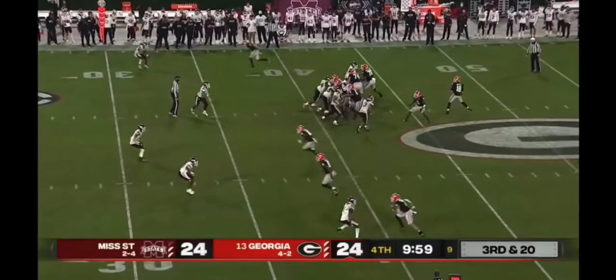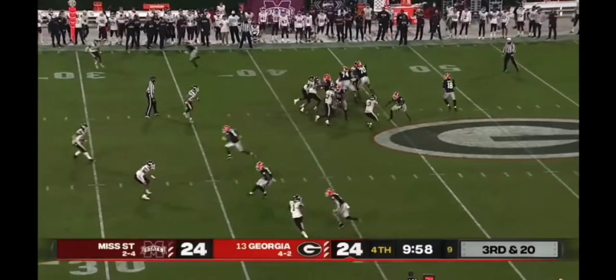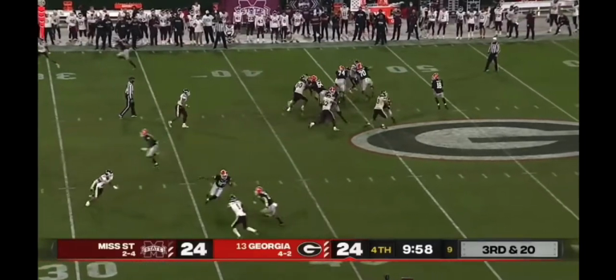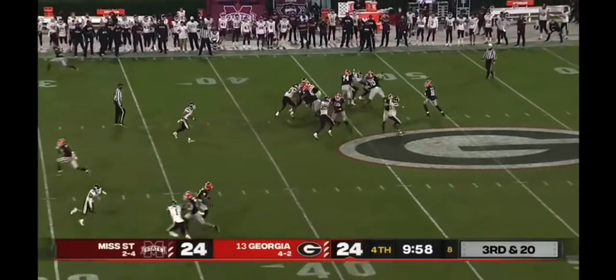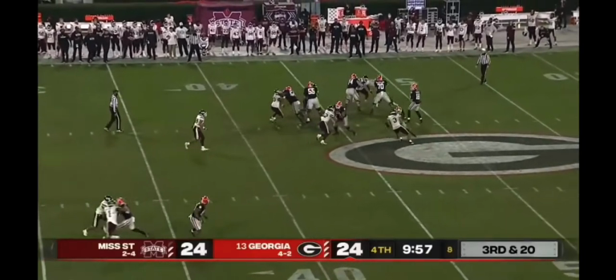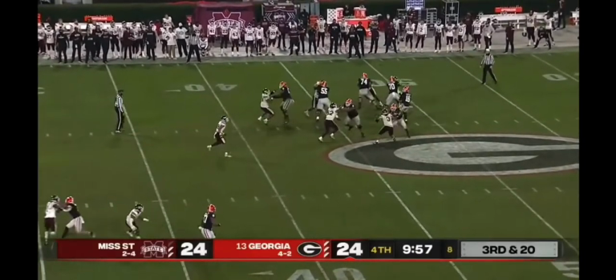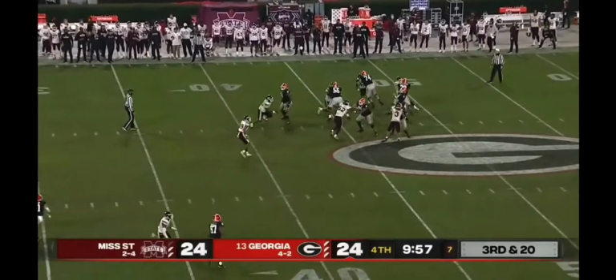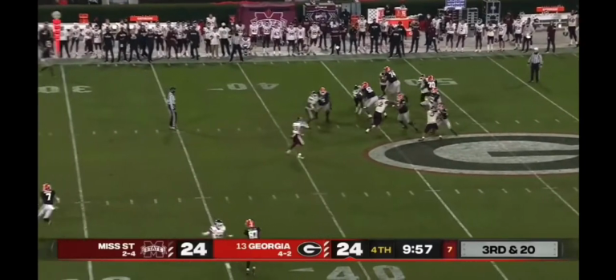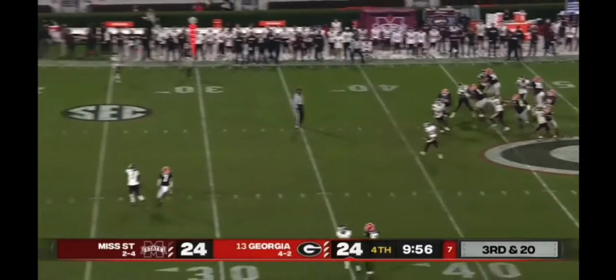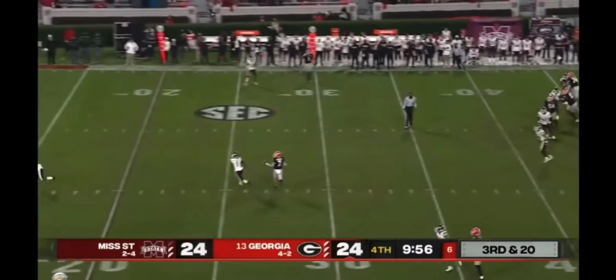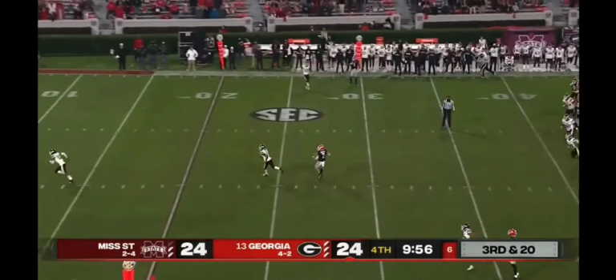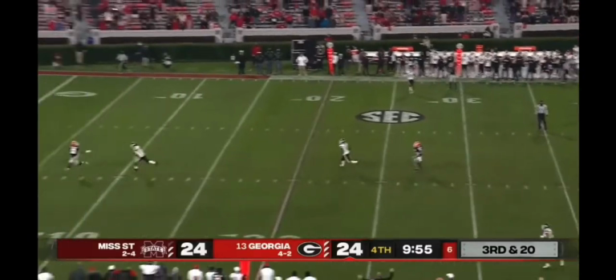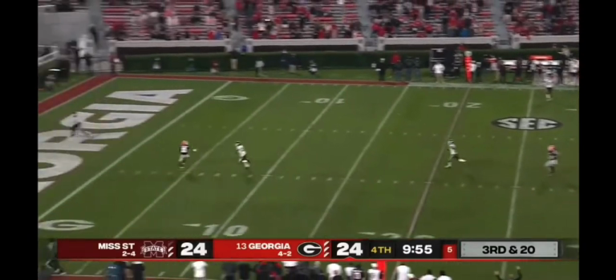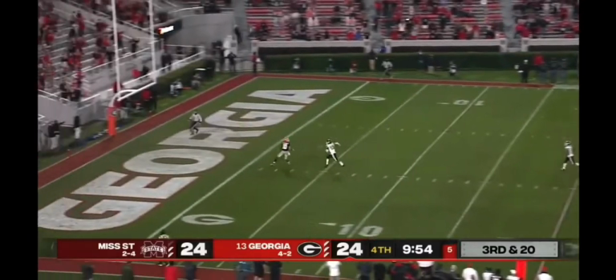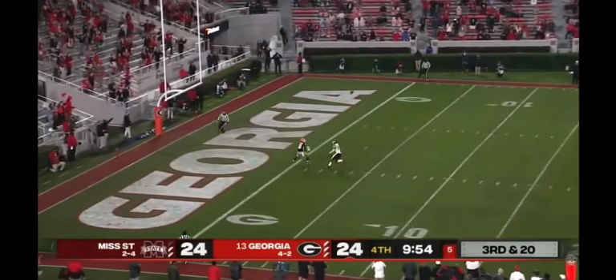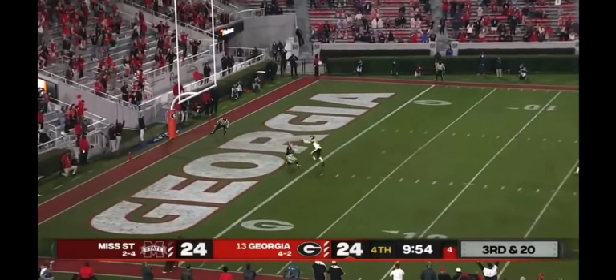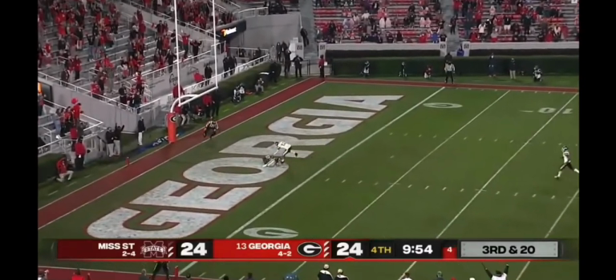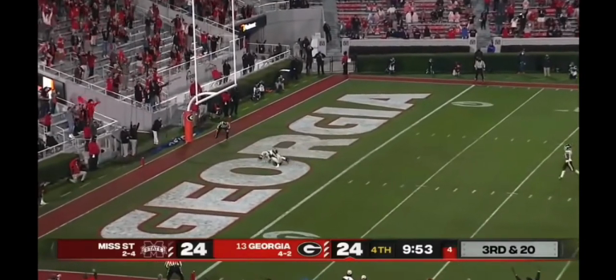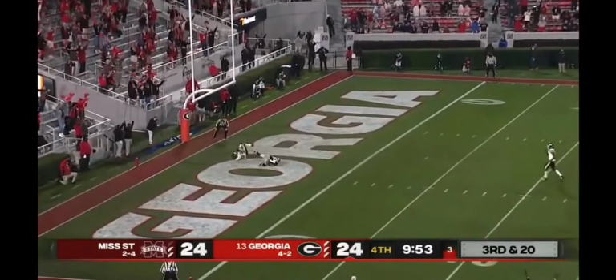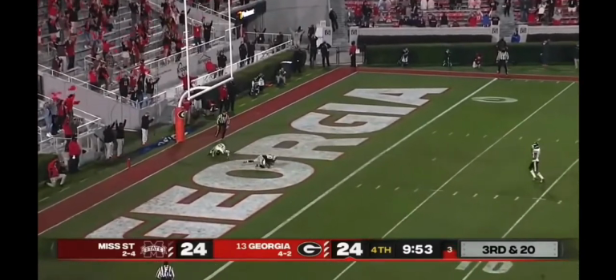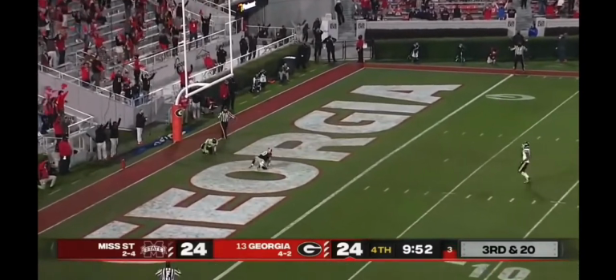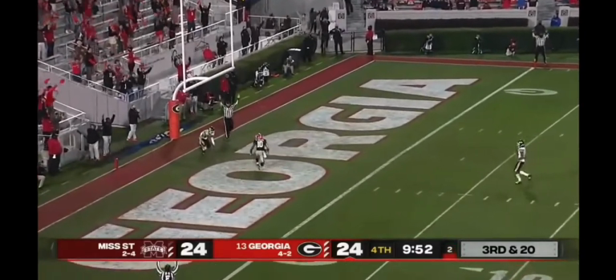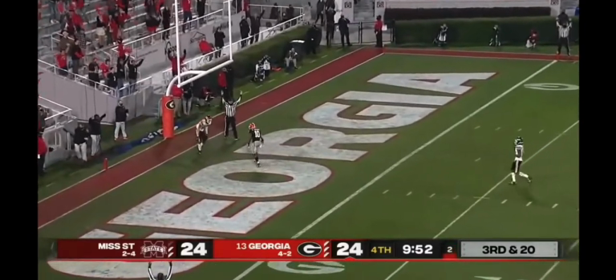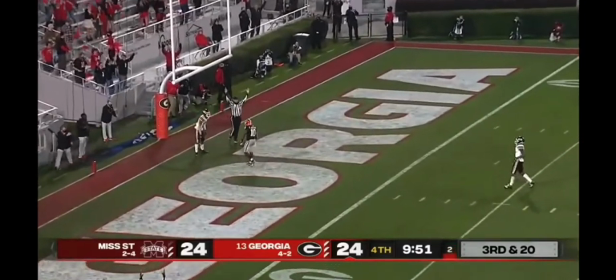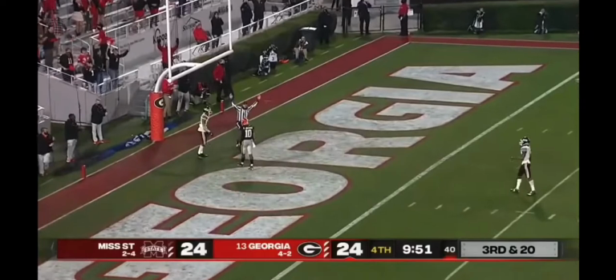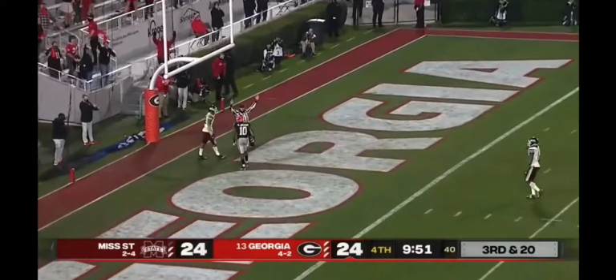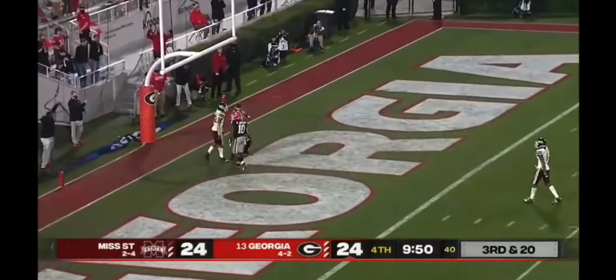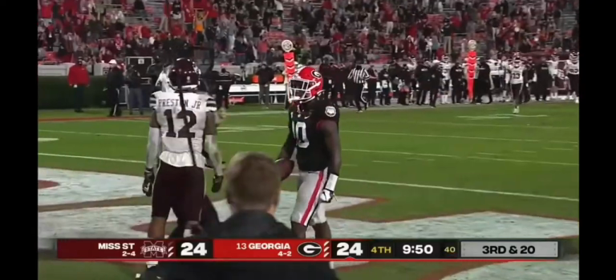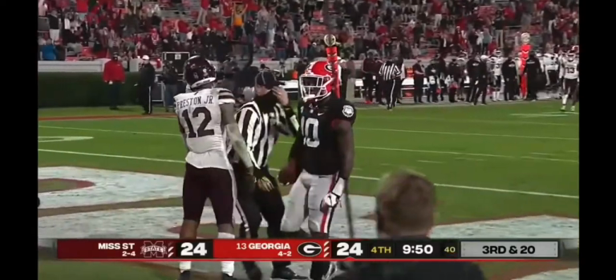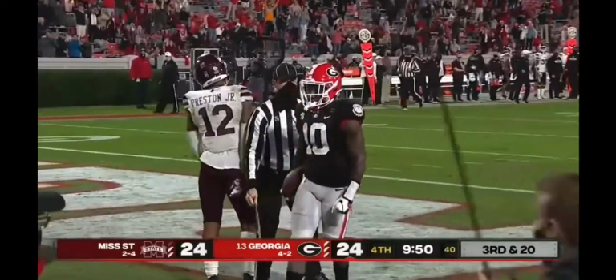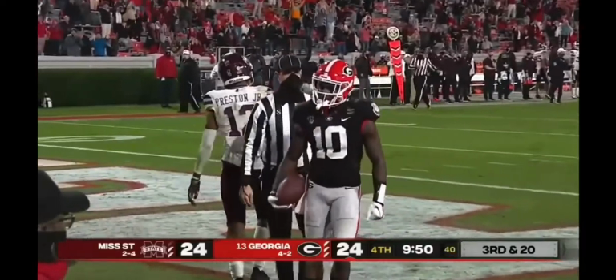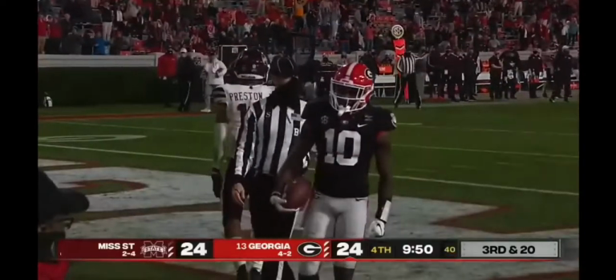From the 40-yard line, pressure comes. J.T. has a clean pocket, airs it out — wide open down the field. Caught! Caught this time! Touchdown, Kiaris Jackson!